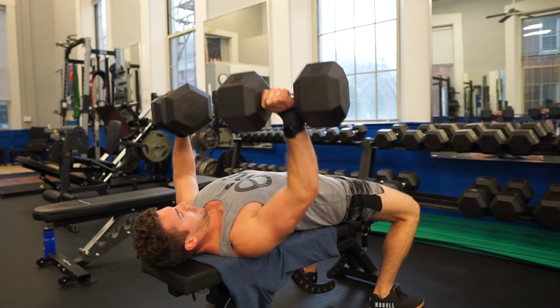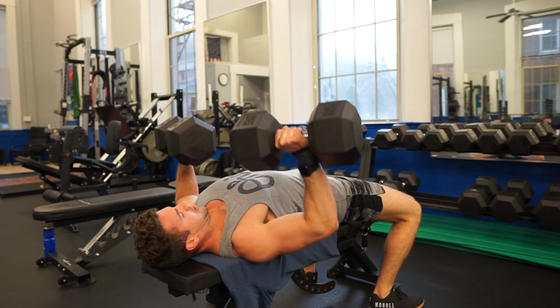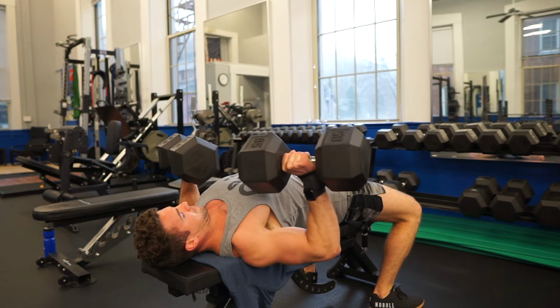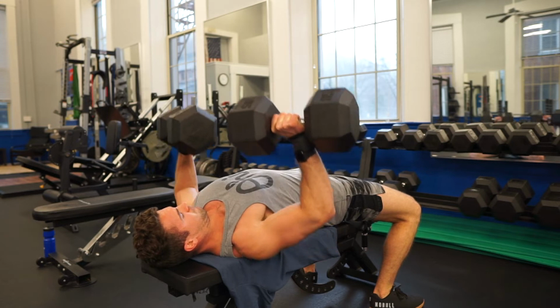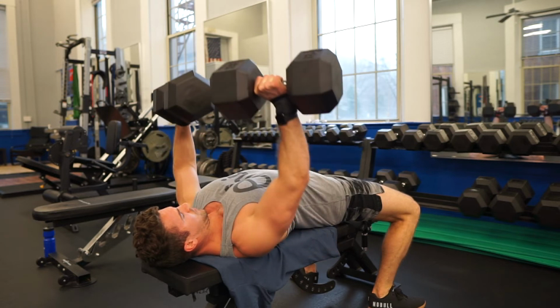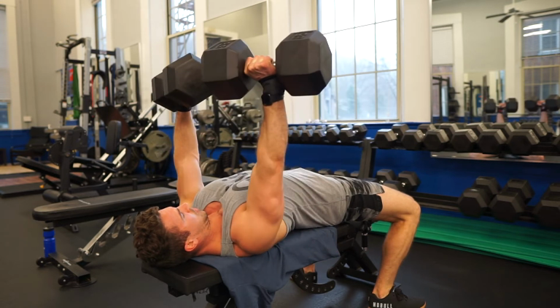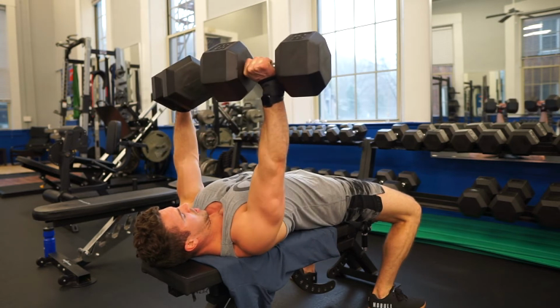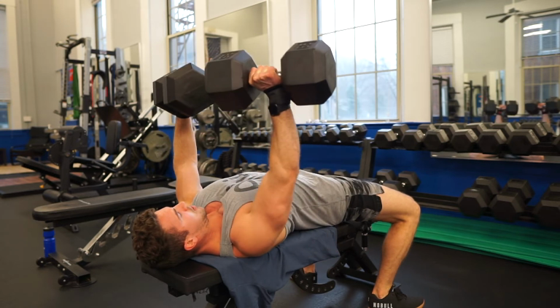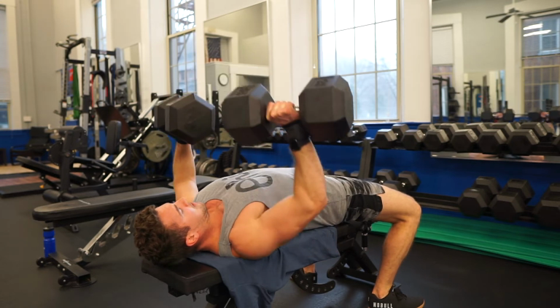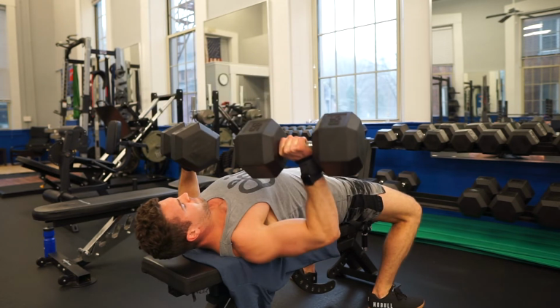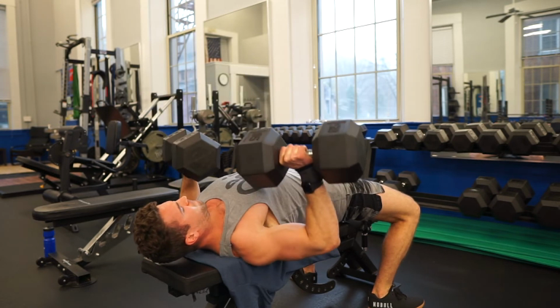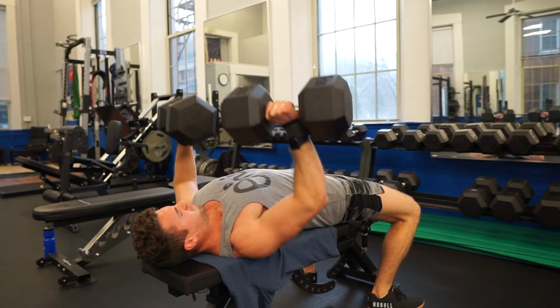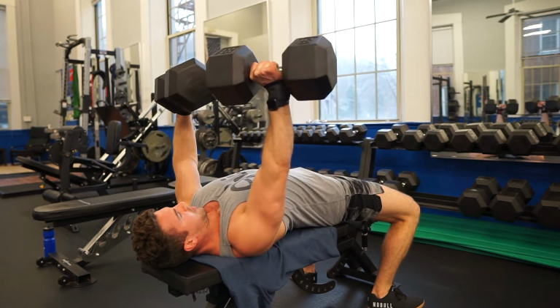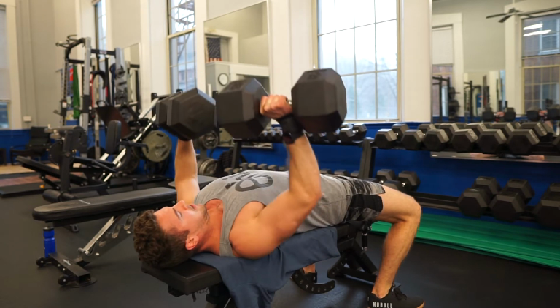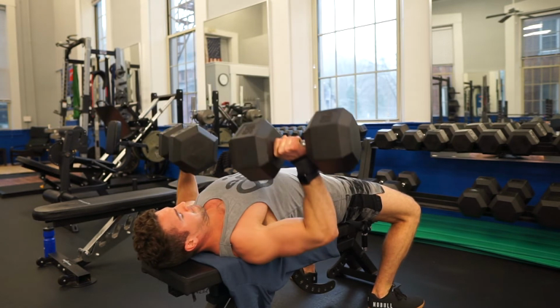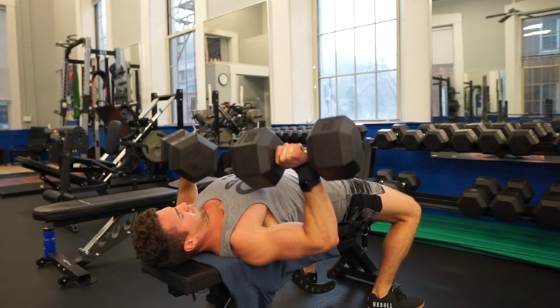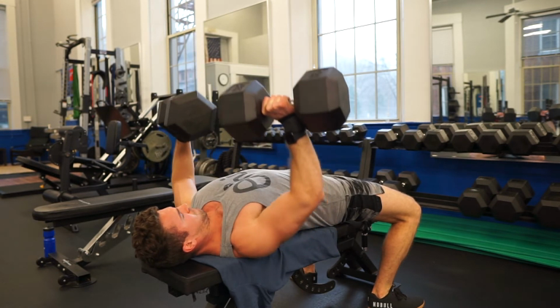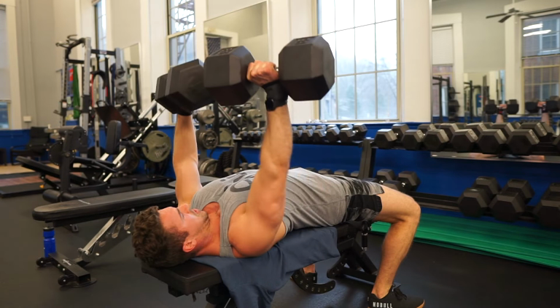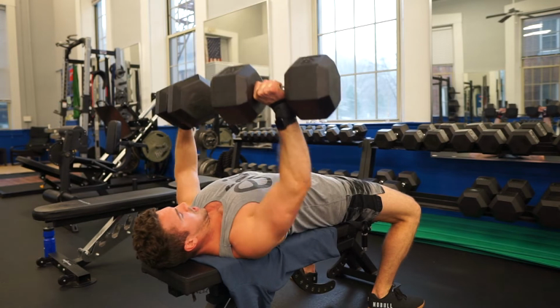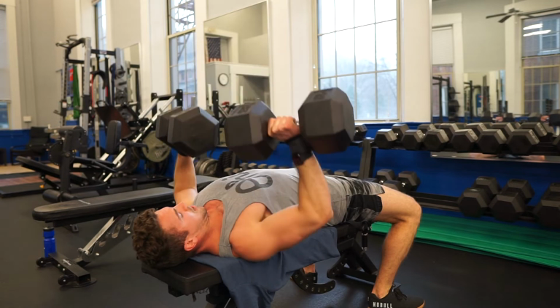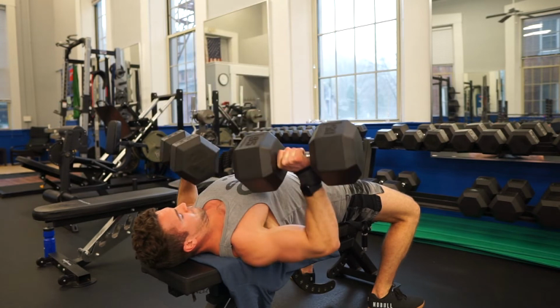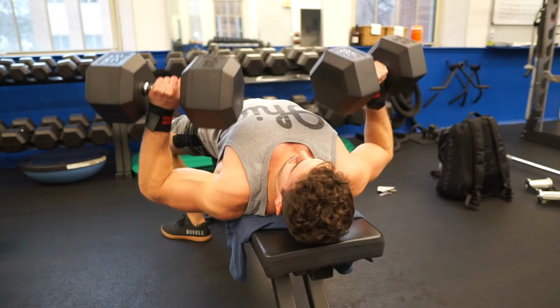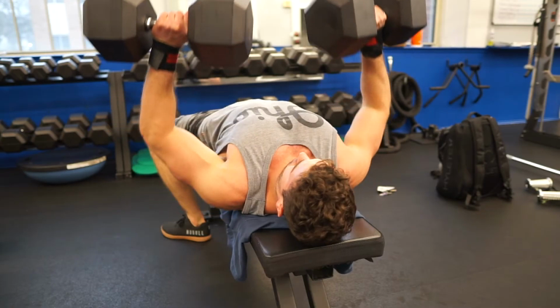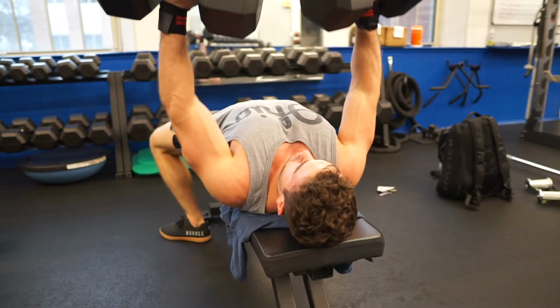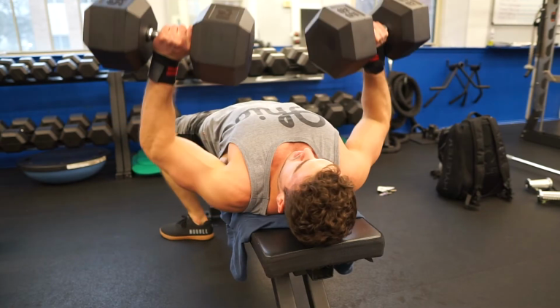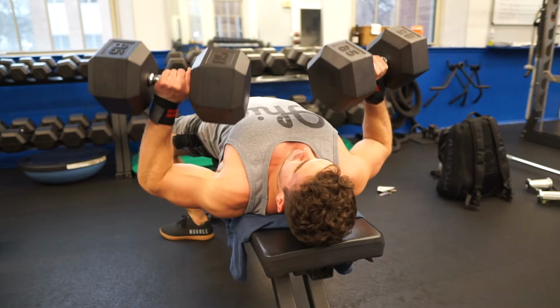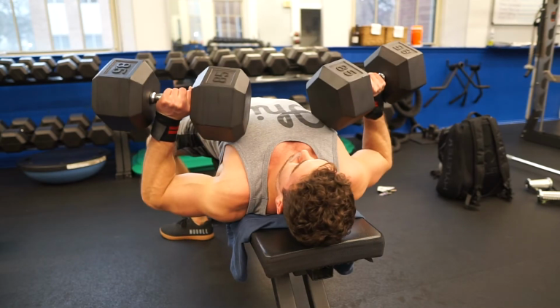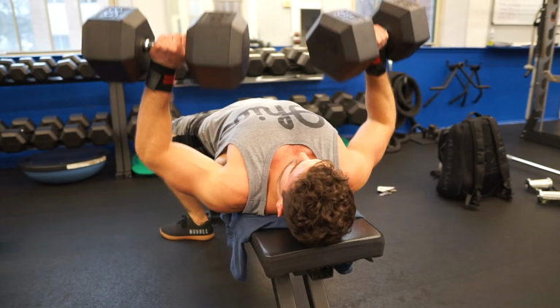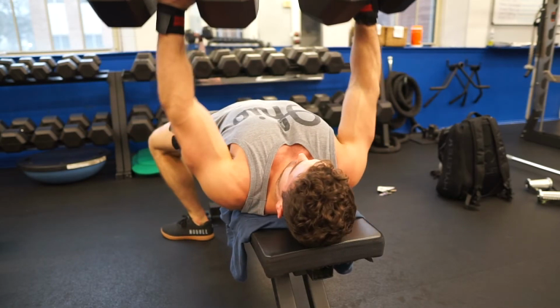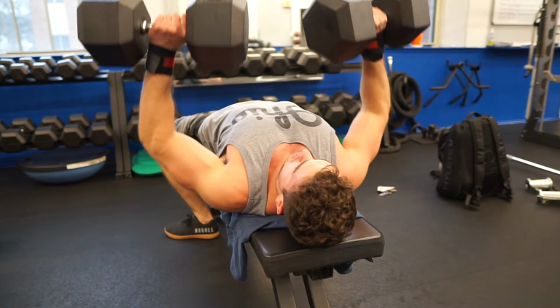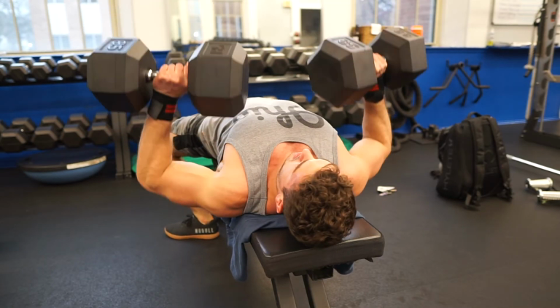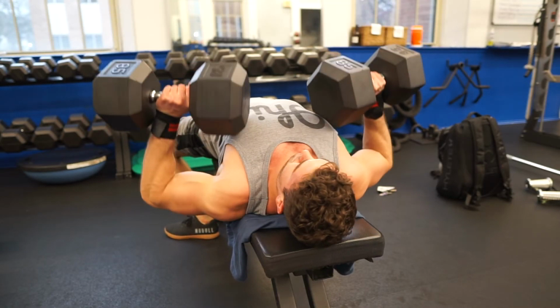Create tension in the abdominal muscles, but do not crunch. Wrists should stay nearly directly above the elbow joint. Elbows should stay slightly below the shoulder joint.